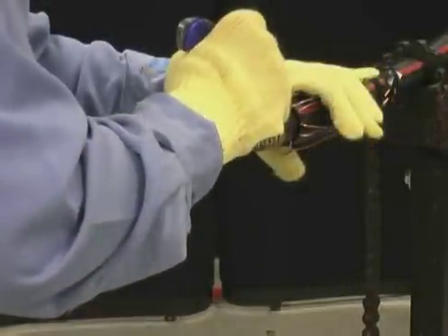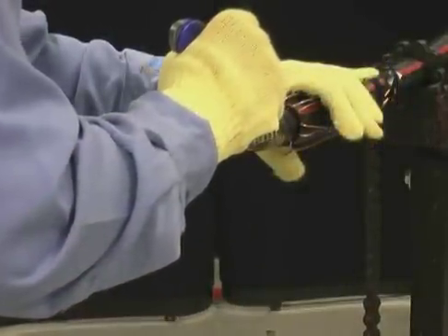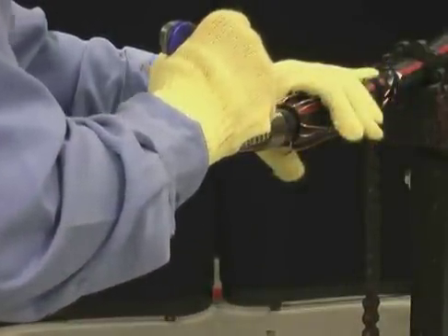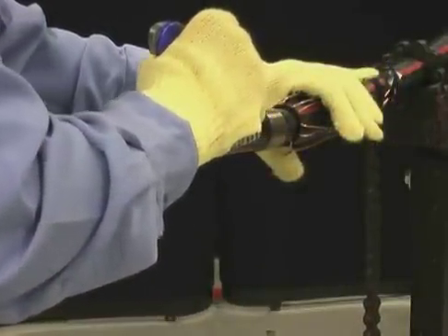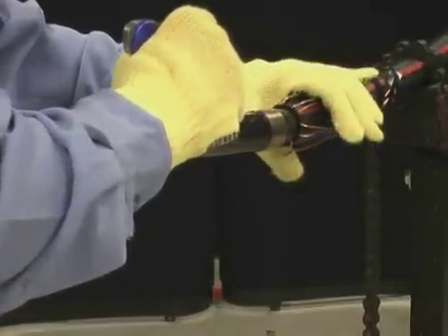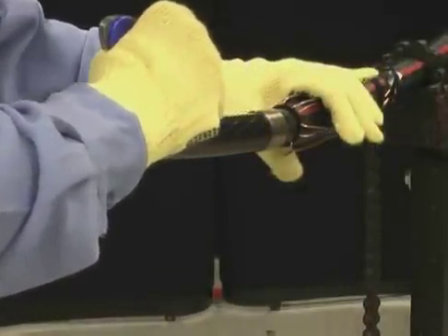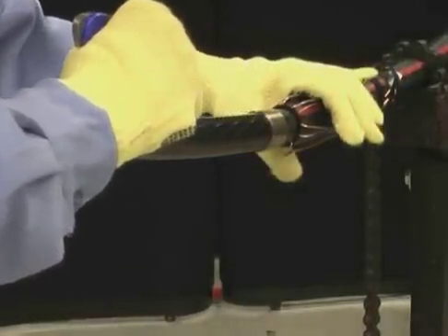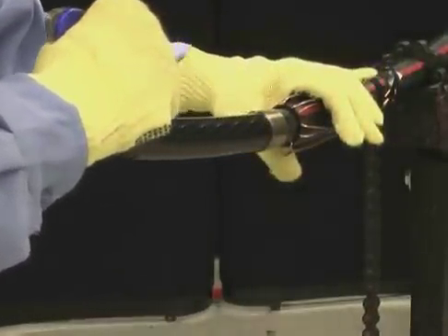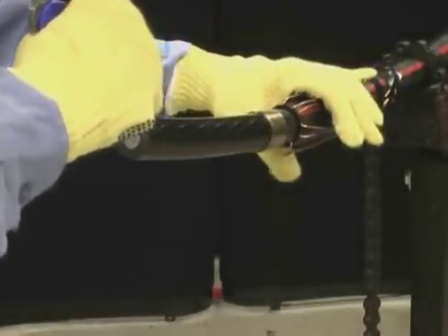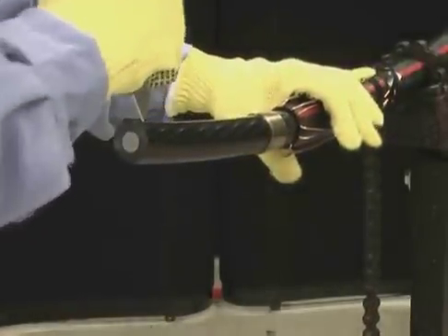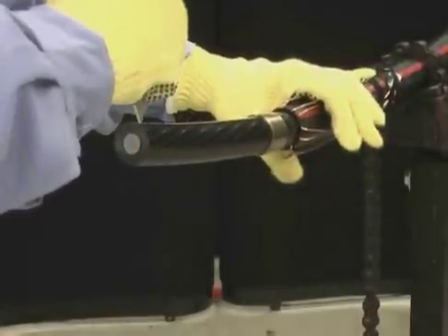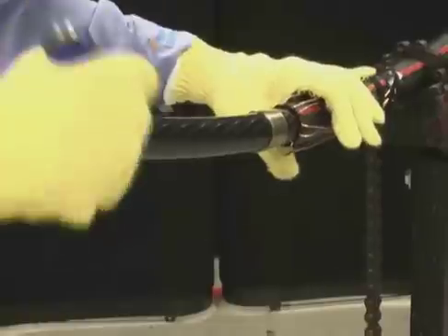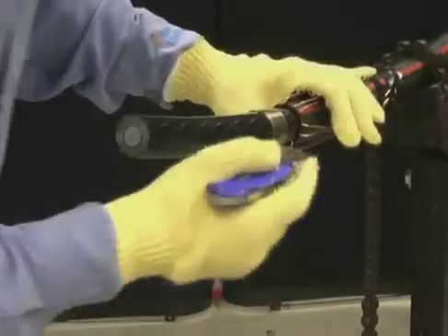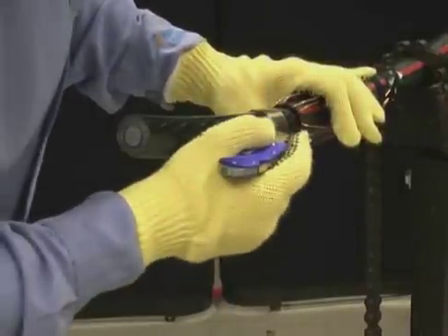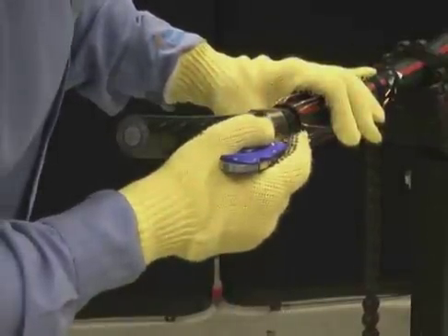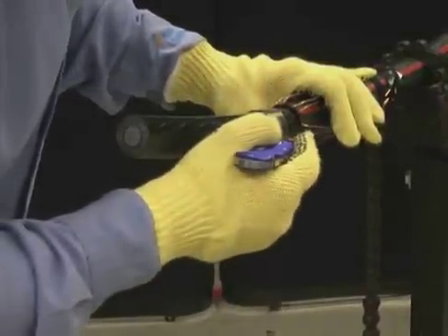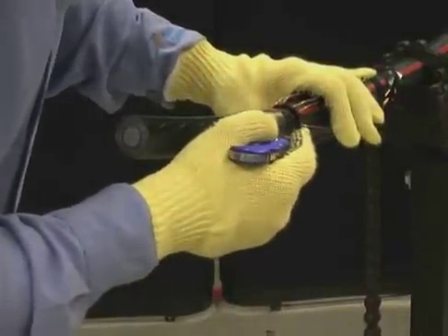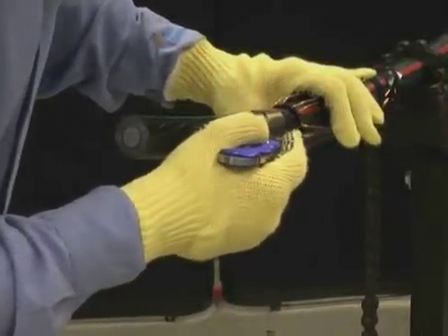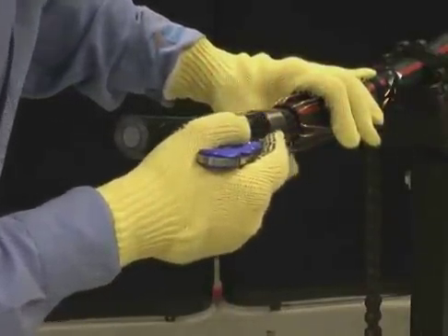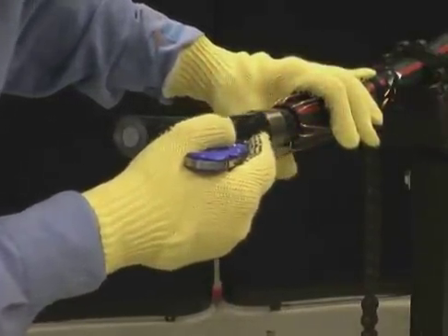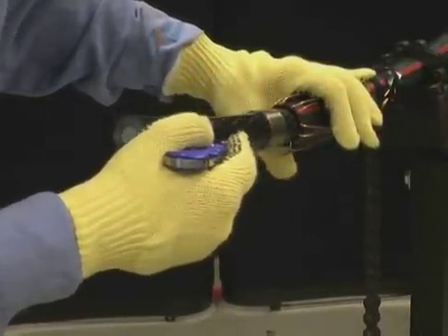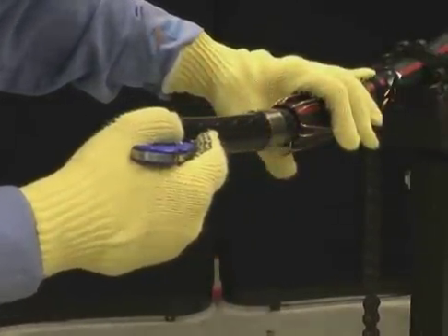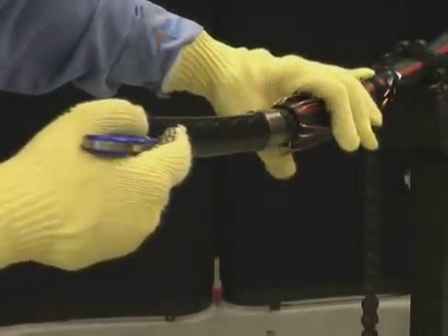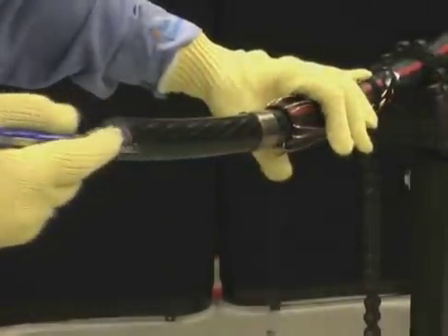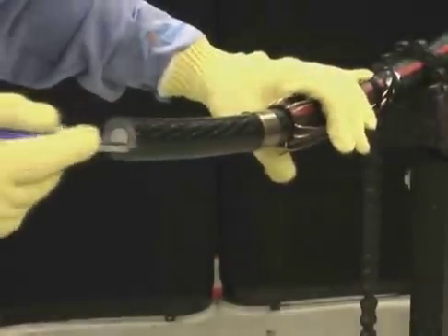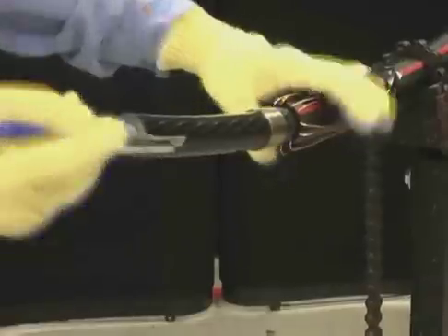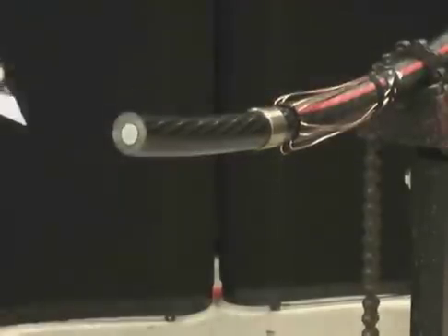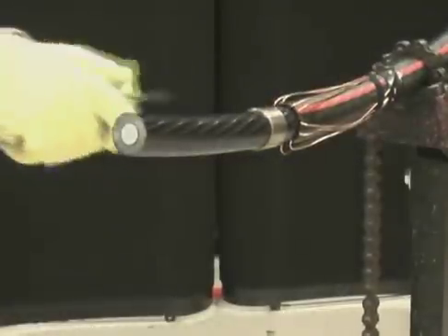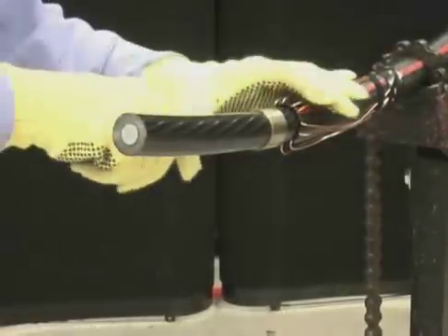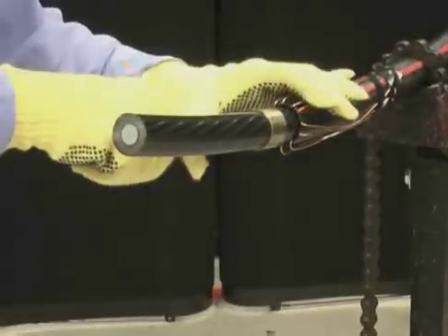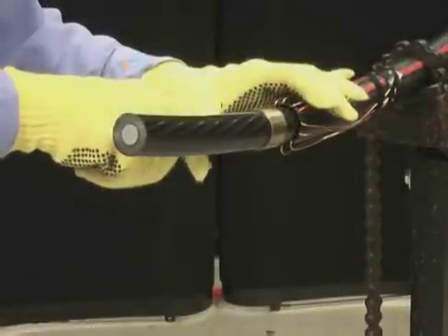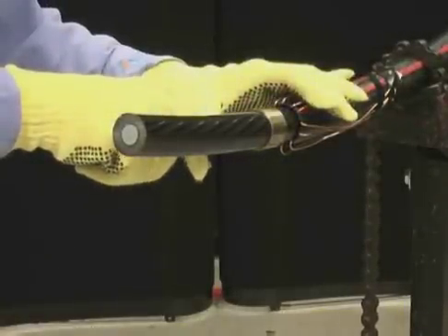Make multiple longitudinal scores from the ring cut to the end of the cable. The harder the semi-con is to remove, the more longitudinal scores you should make. These are scores which go about 80% through the material — they are not cut all the way through.